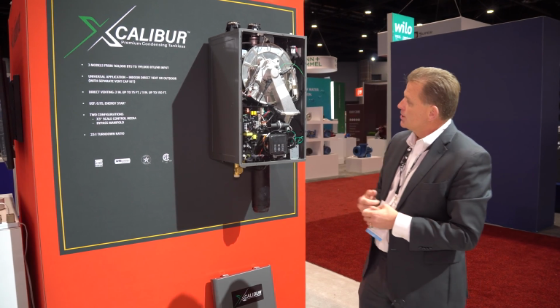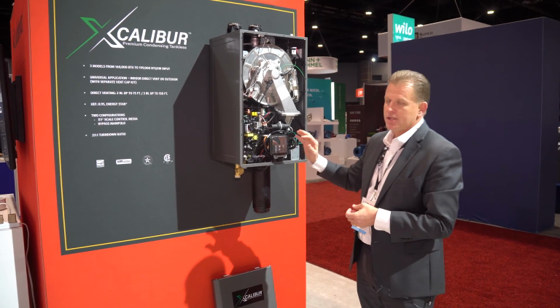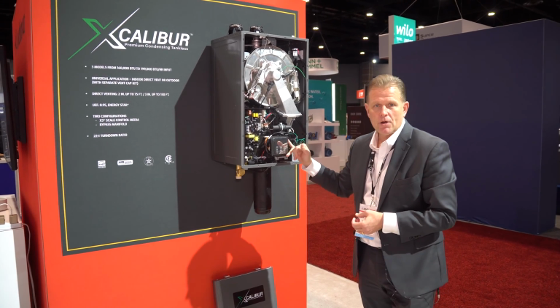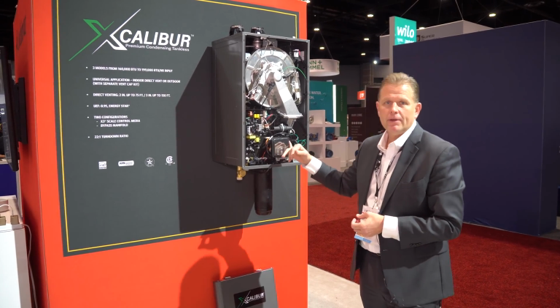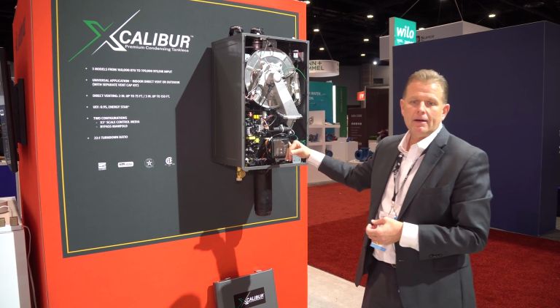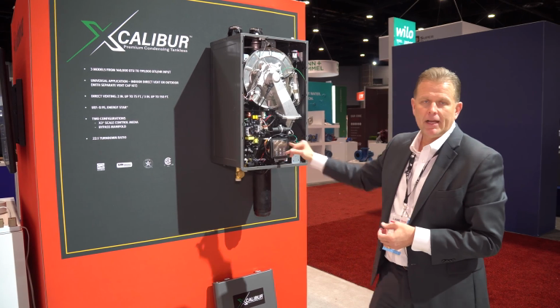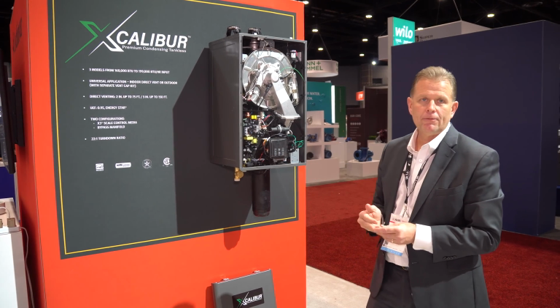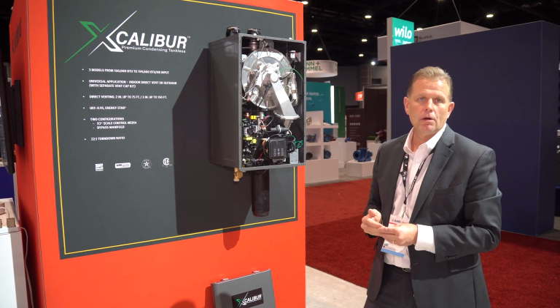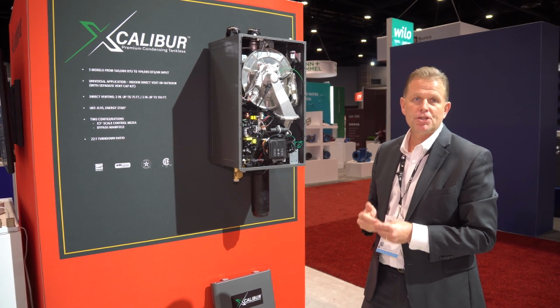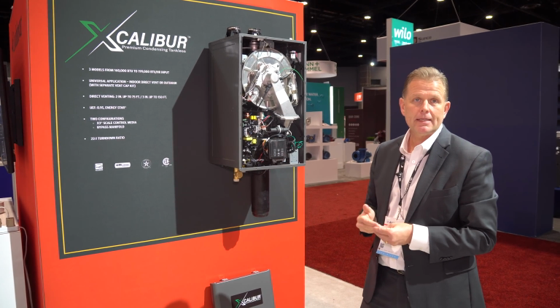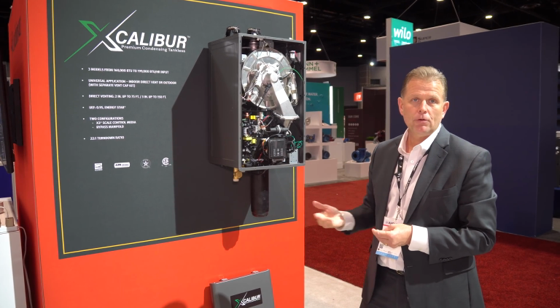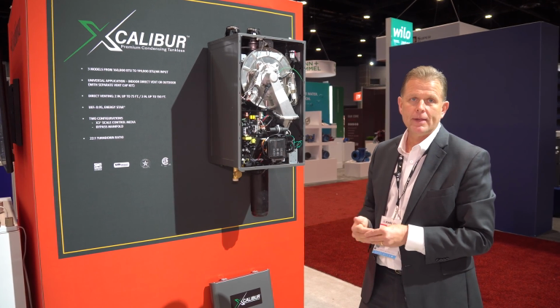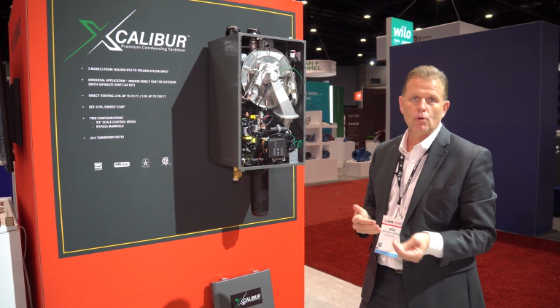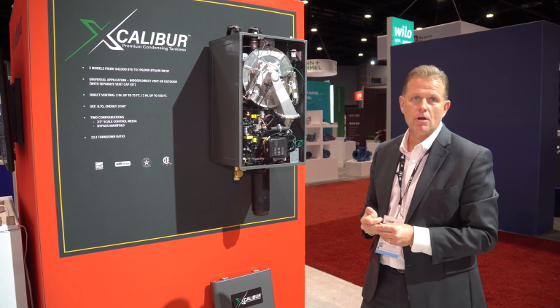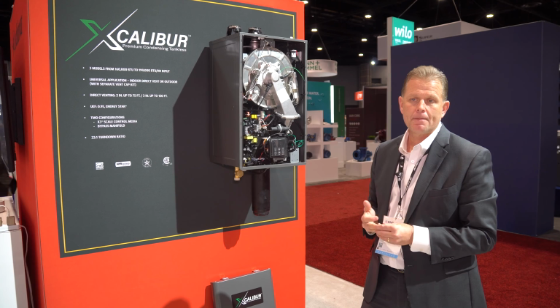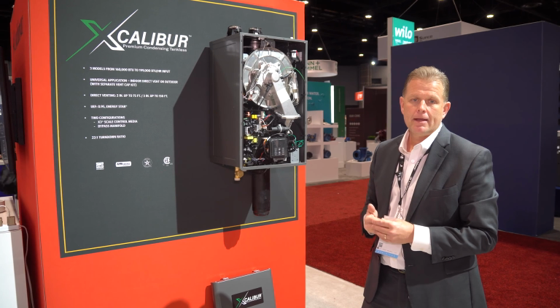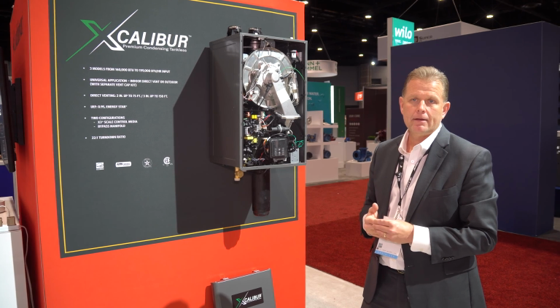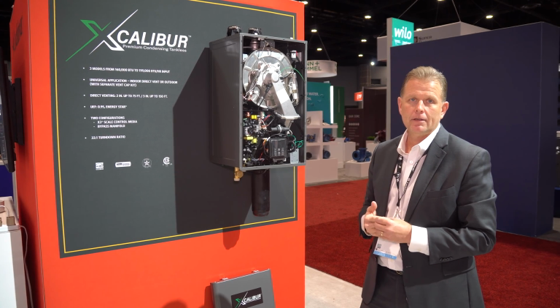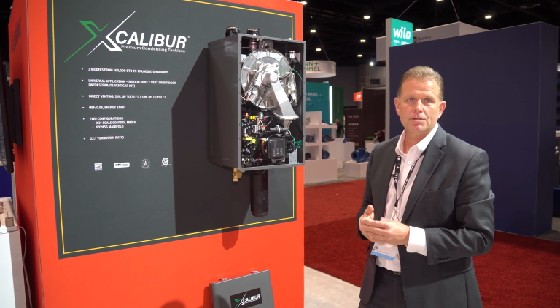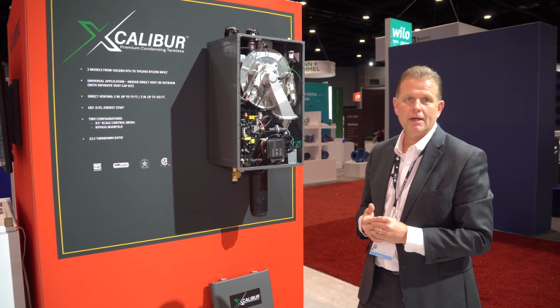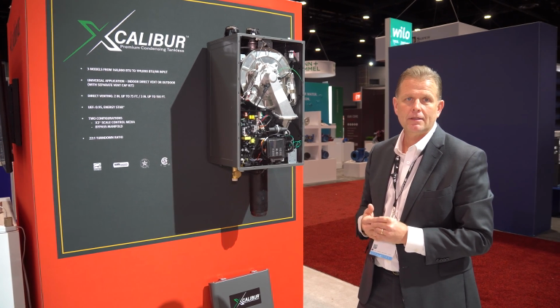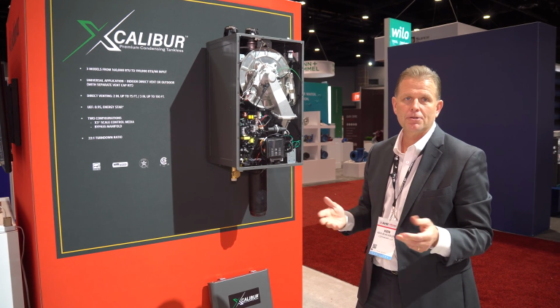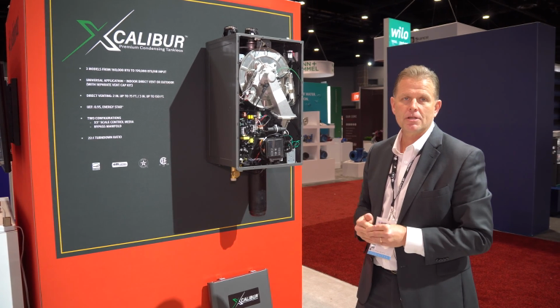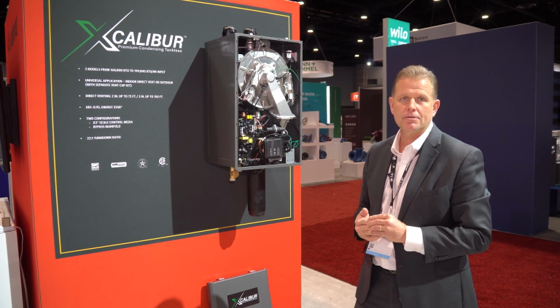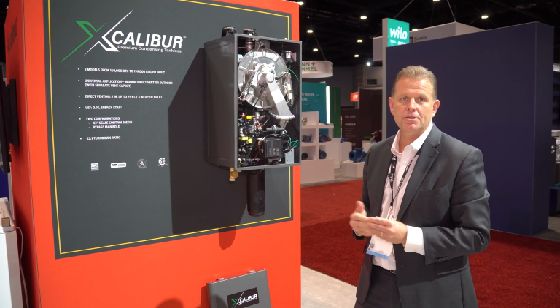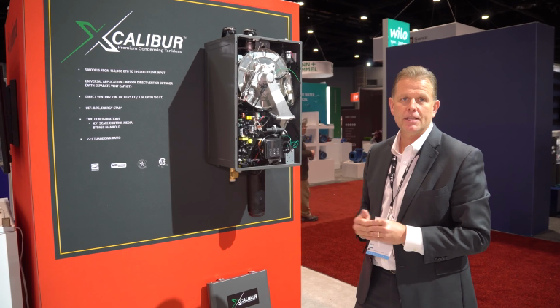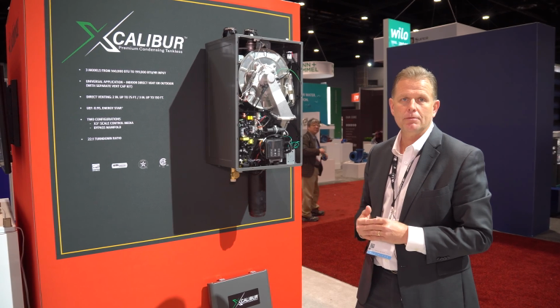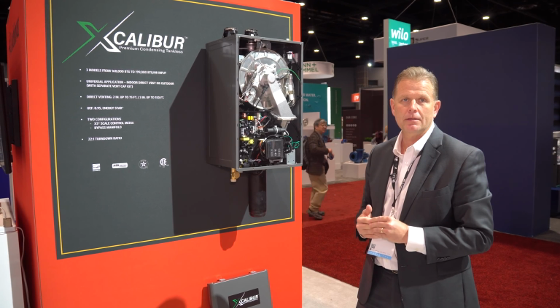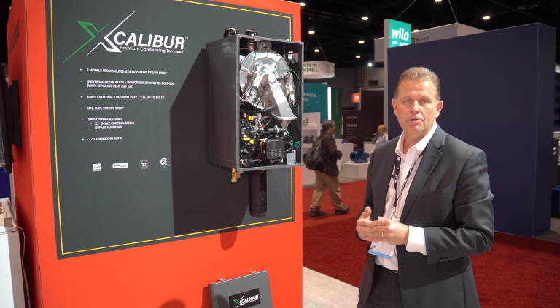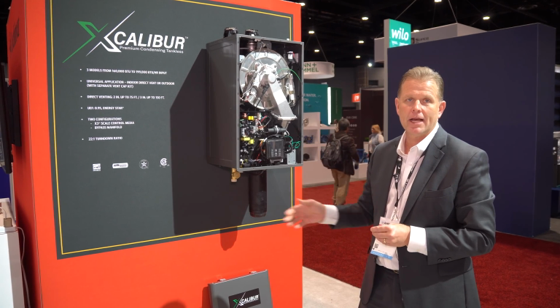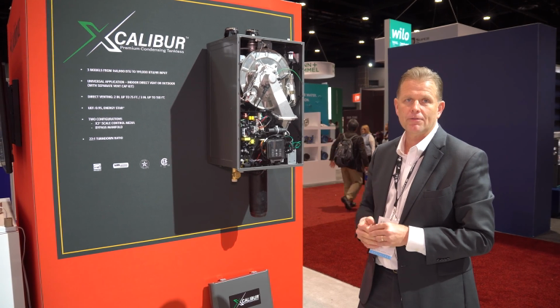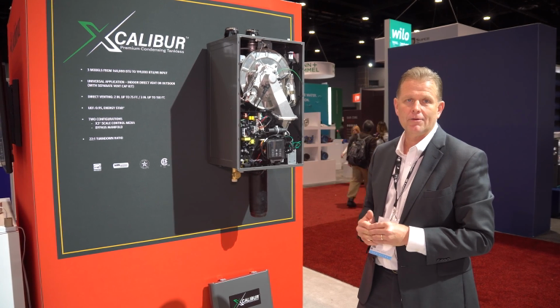Just to finish up, this product will be available for shipment in April. We'll be taking orders in March, and you can look for us soon at all the distributors and contractors across the United States promoting the new Excalibur from Lock and Bar.